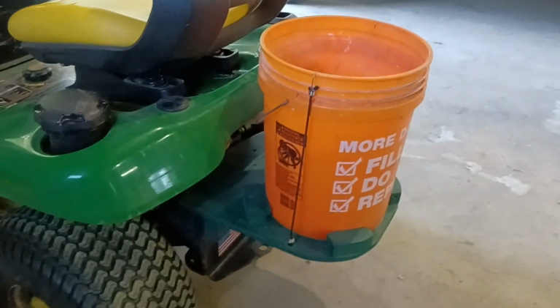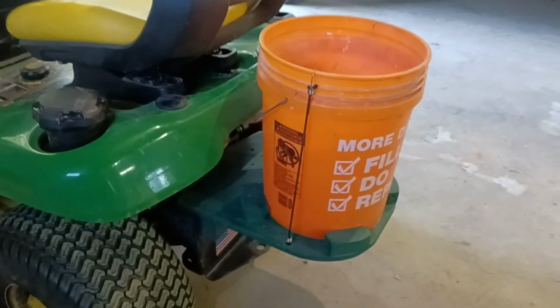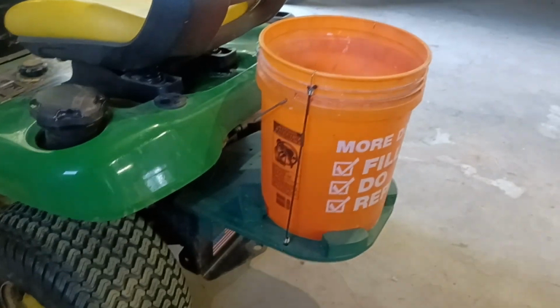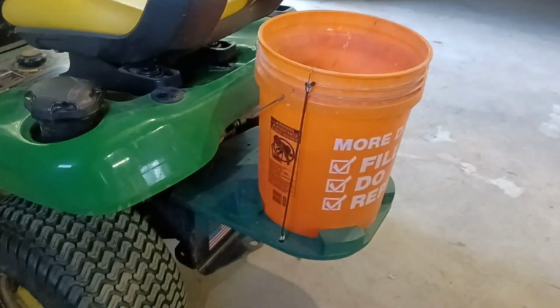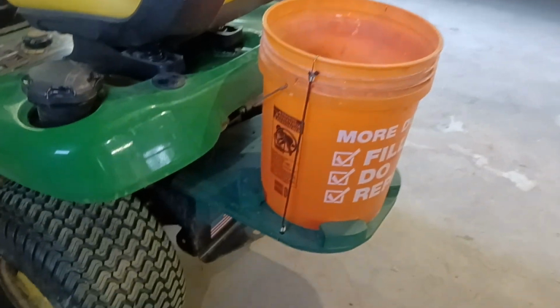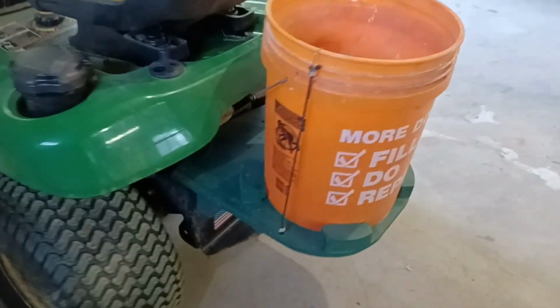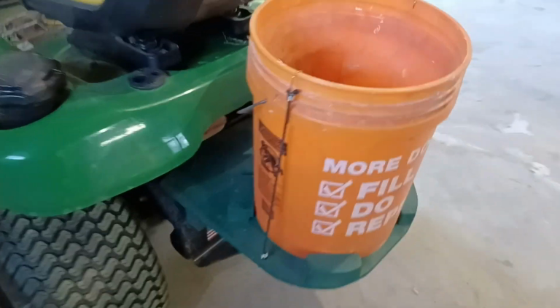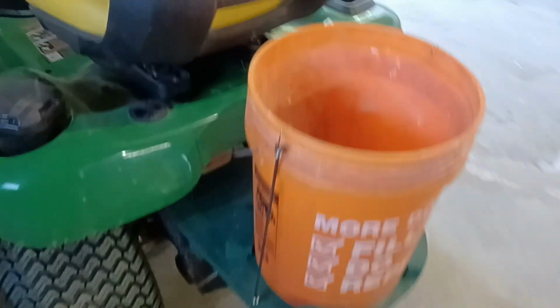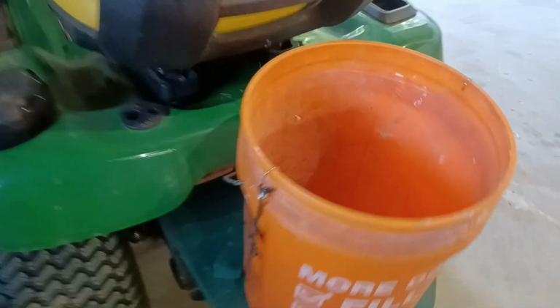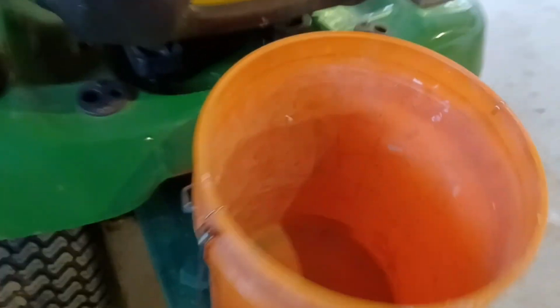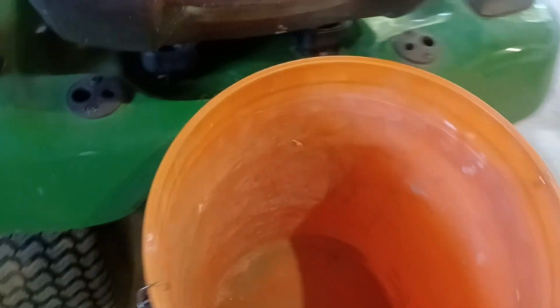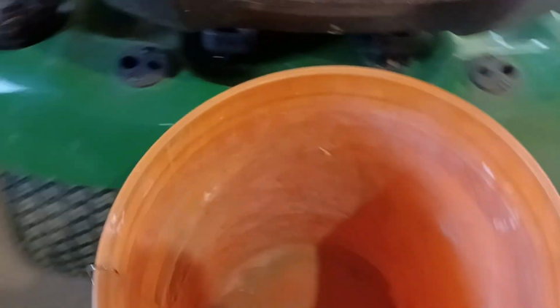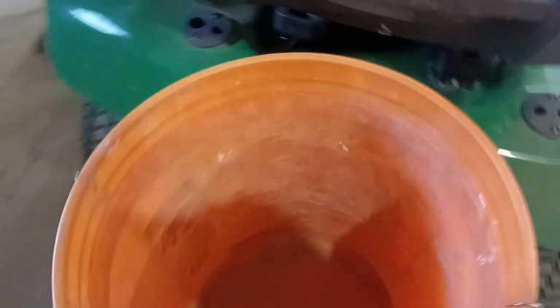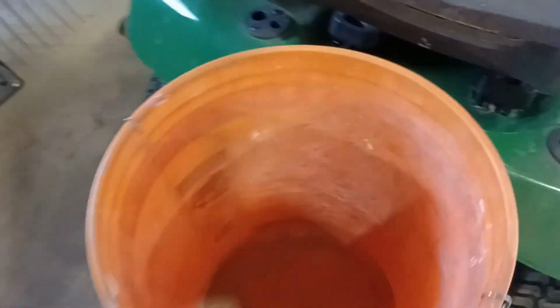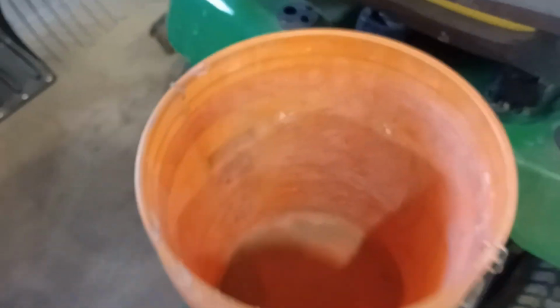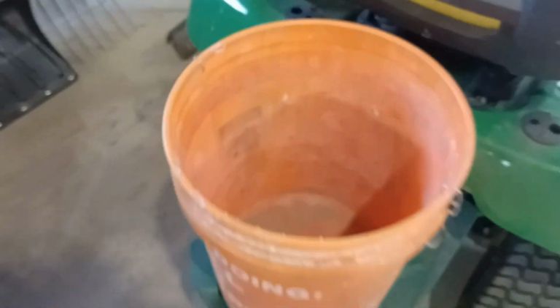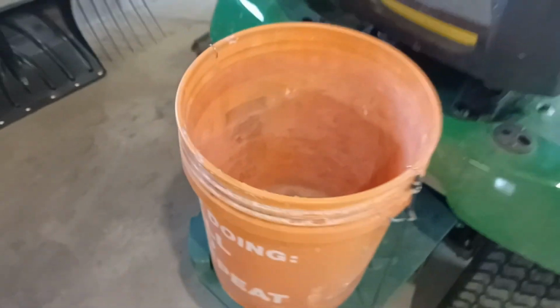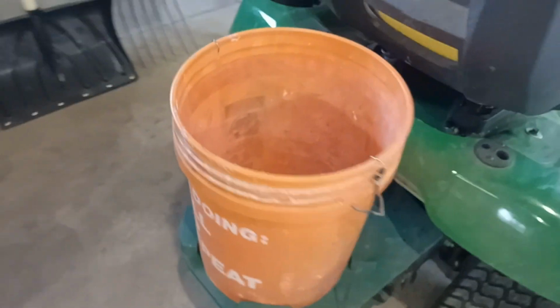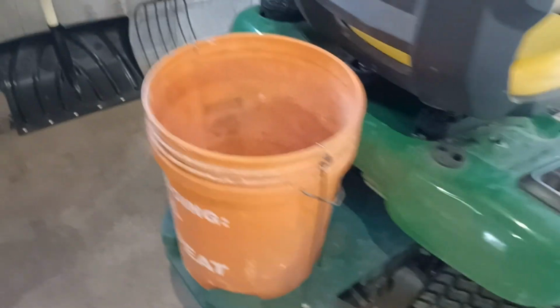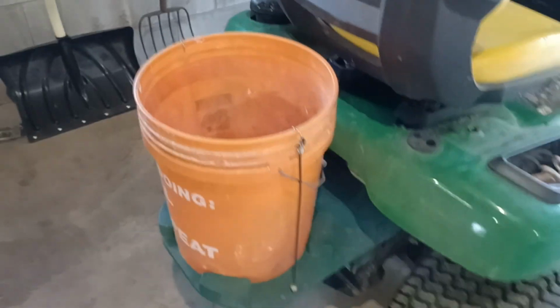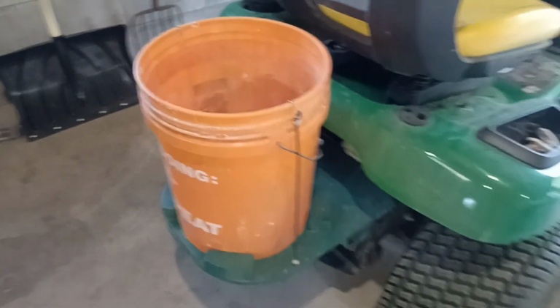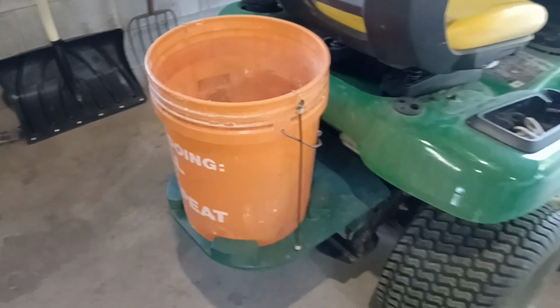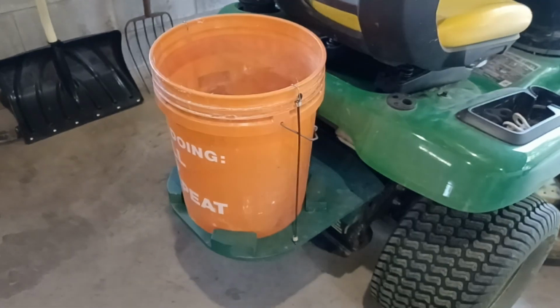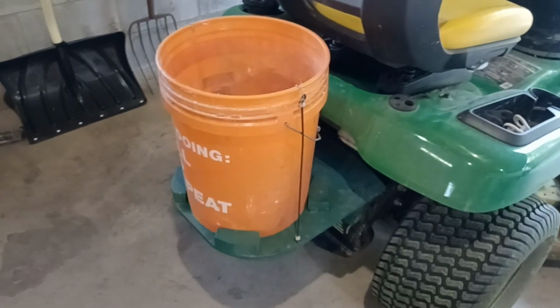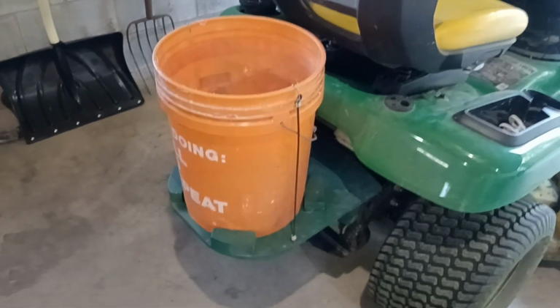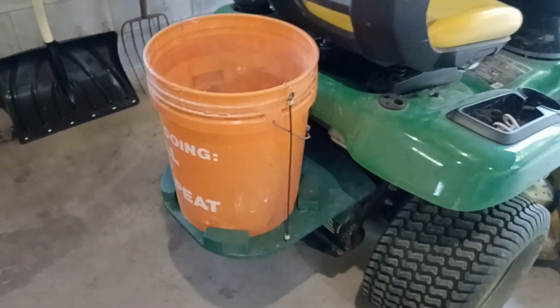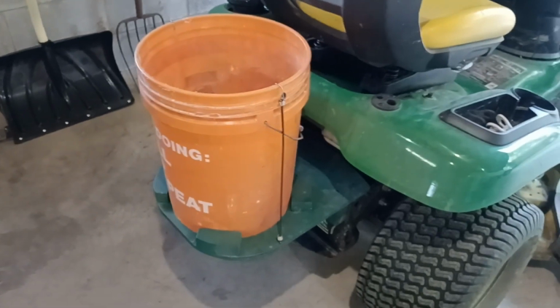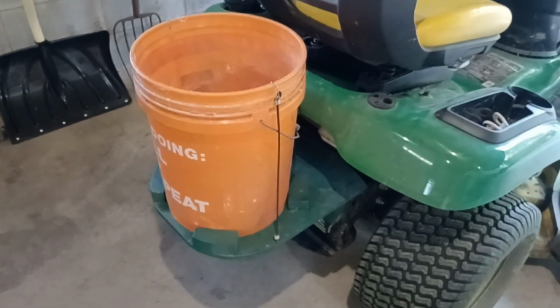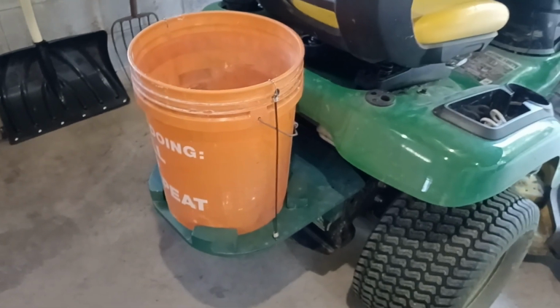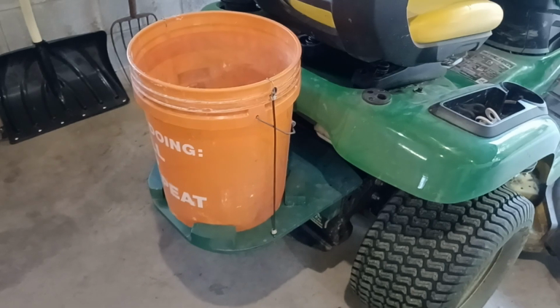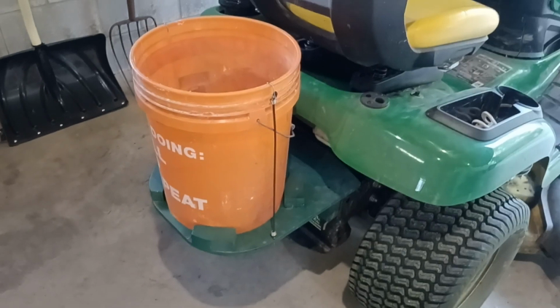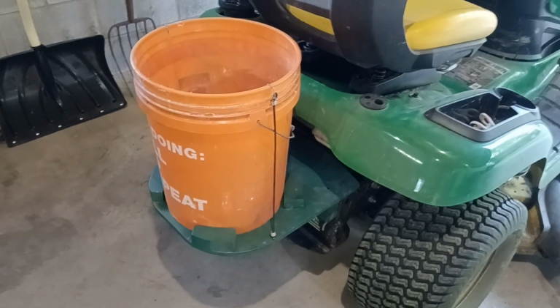Now I've got a bucket attached, and I'll use it to pick up twigs or other trash I find in the yard and throw it in there, or maybe throw some tools in if I know I'm going to need them.